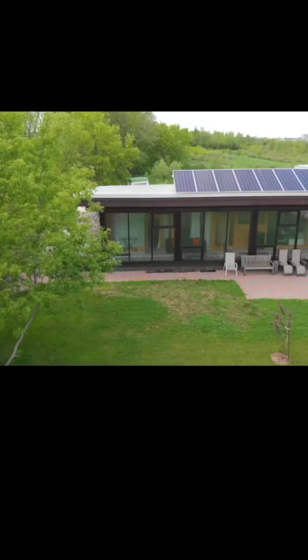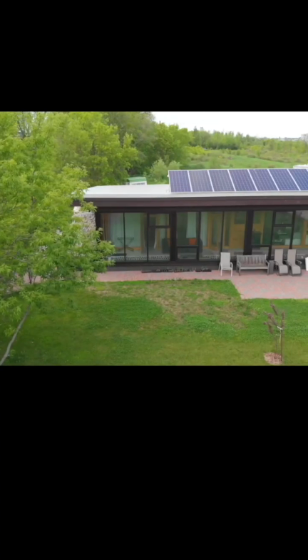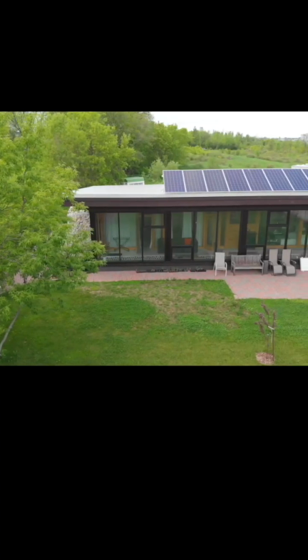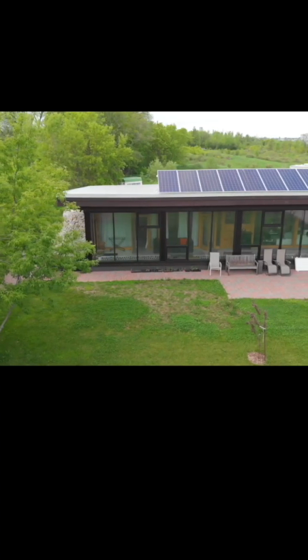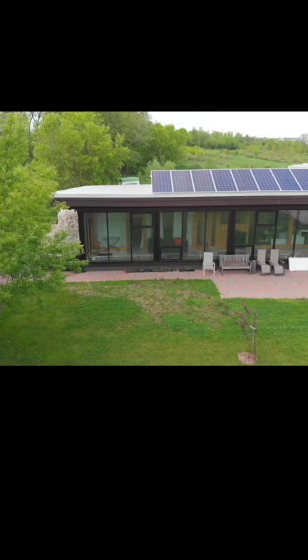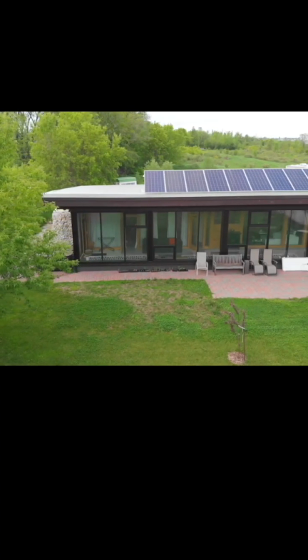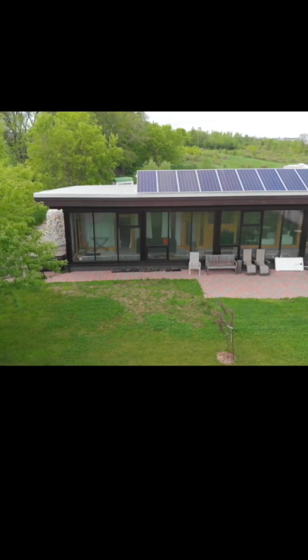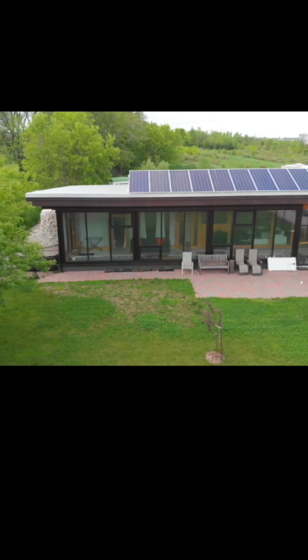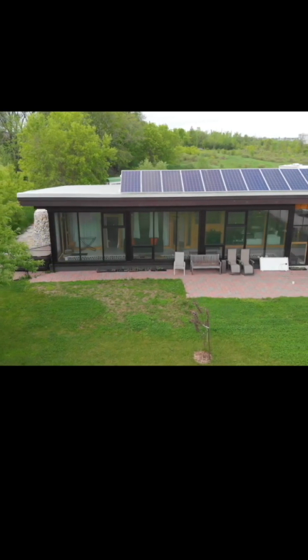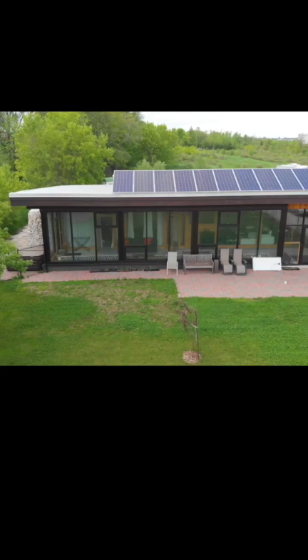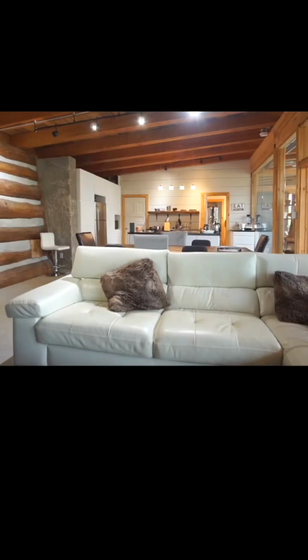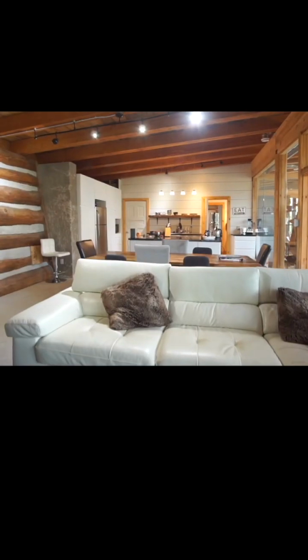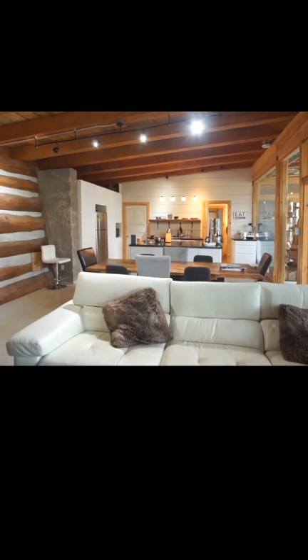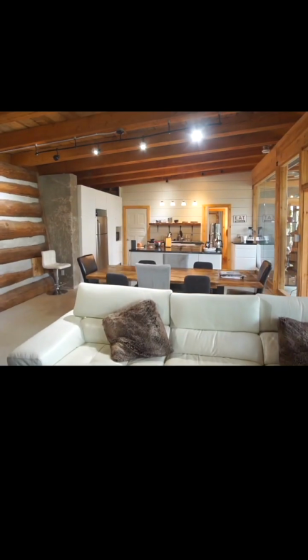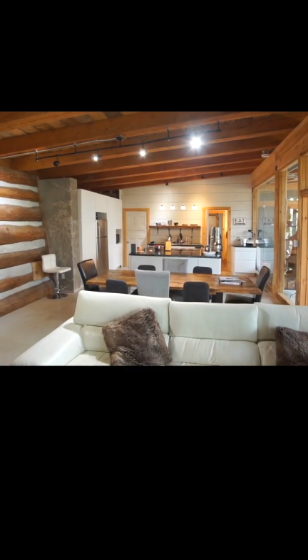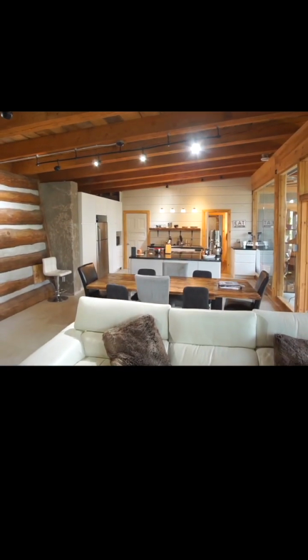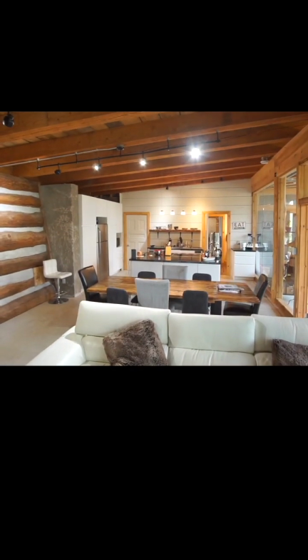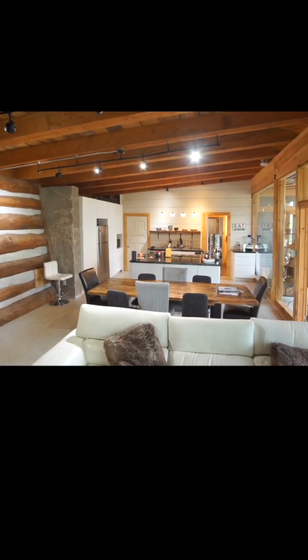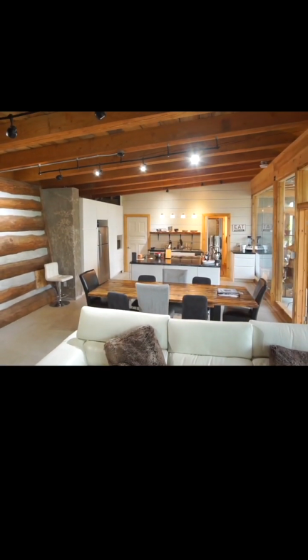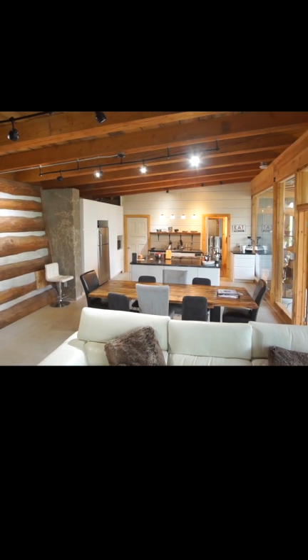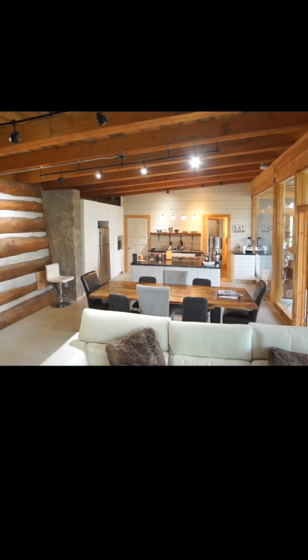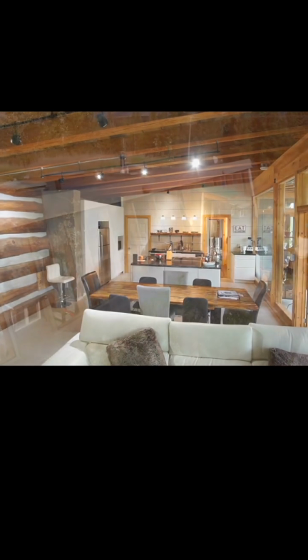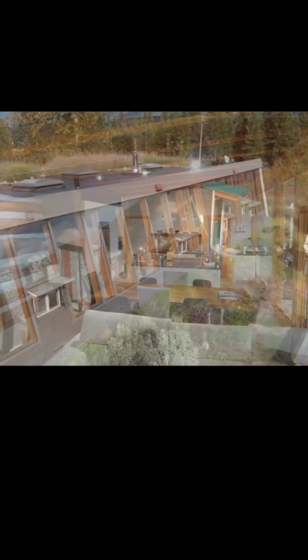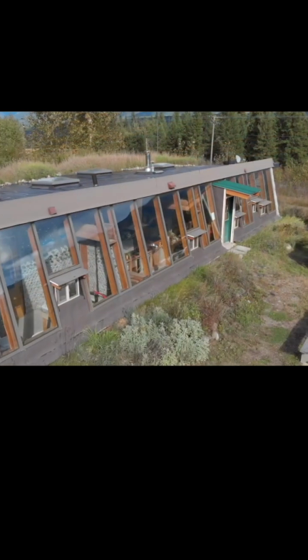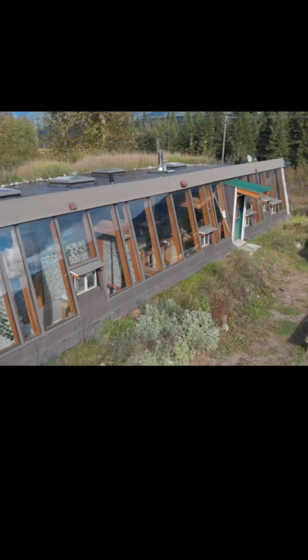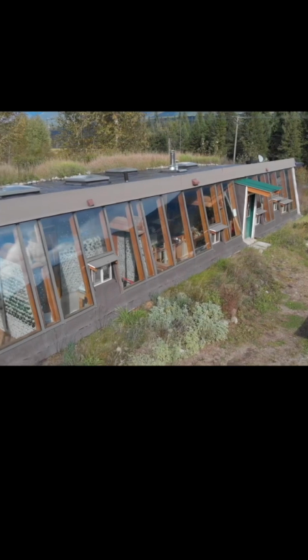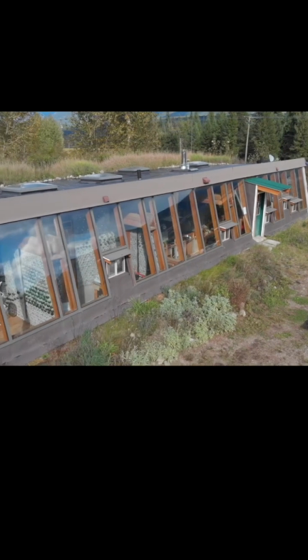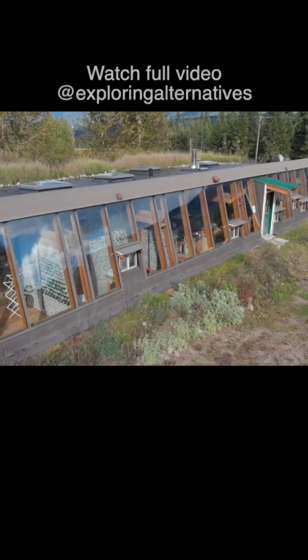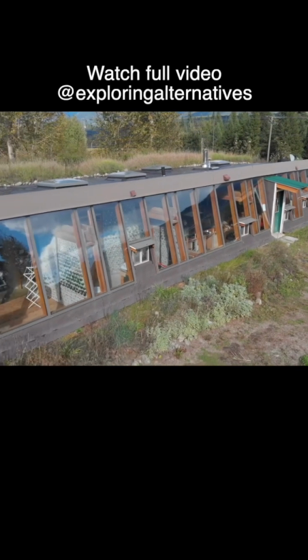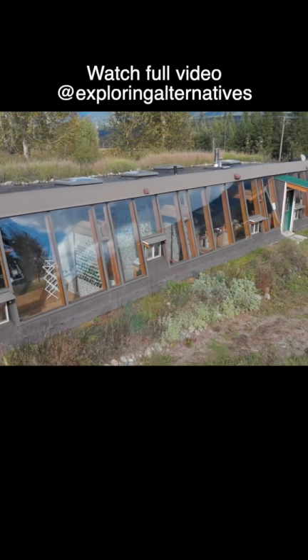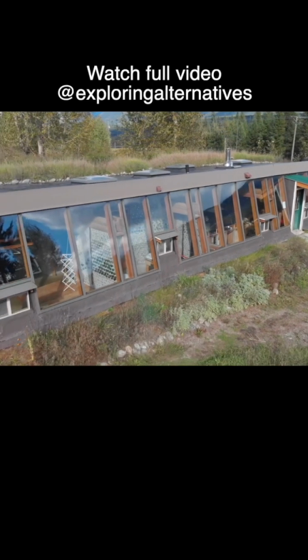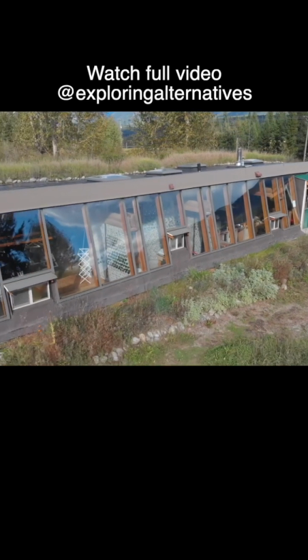It does seem like it's quite important to get the details right to ensure that the systems function the way they're supposed to, so it's probably worth it to purchase plans. And to make sure that the design is appropriate for the climate where it's going to be built, an energy modeler can help figure this out.